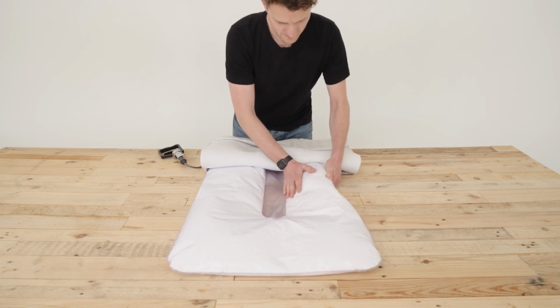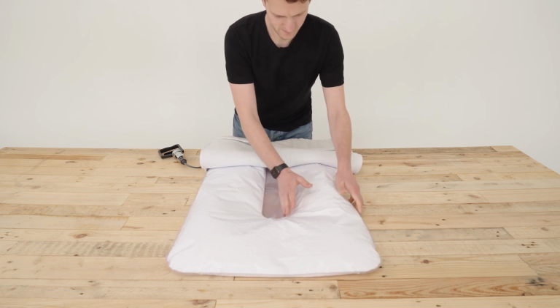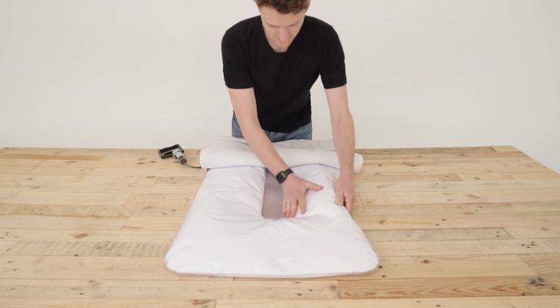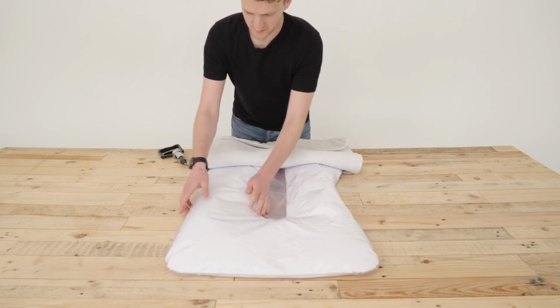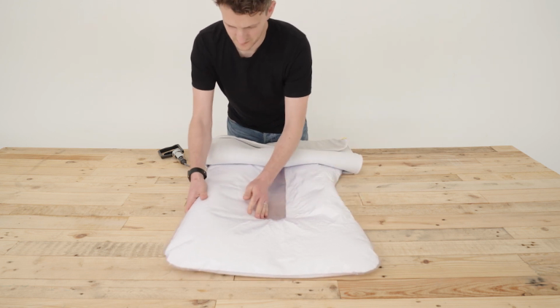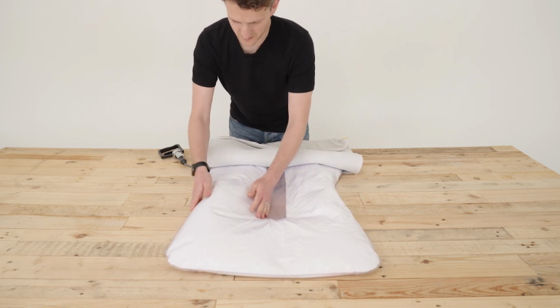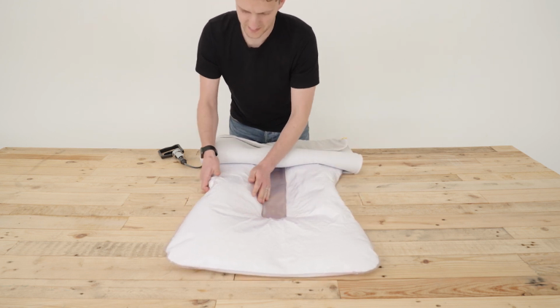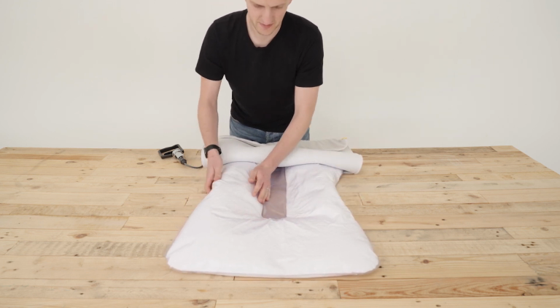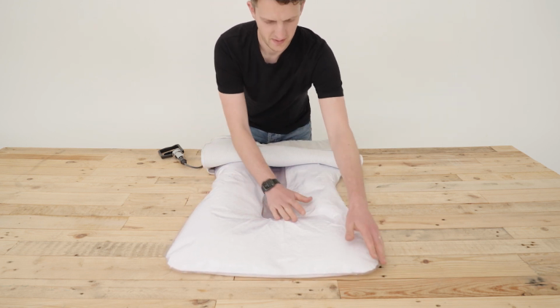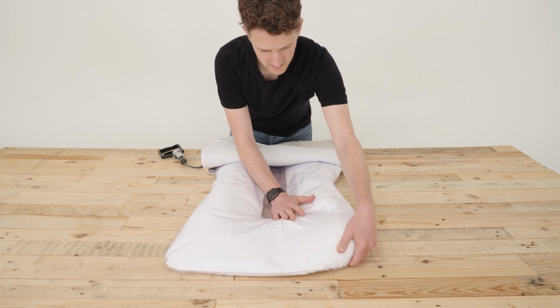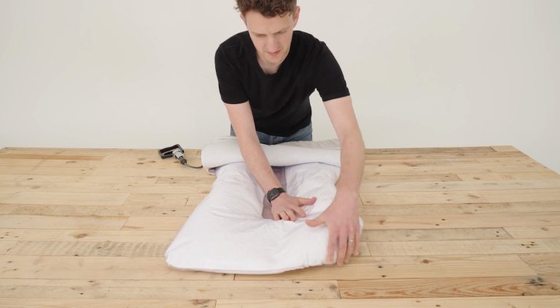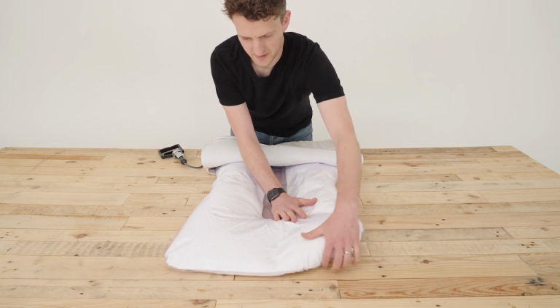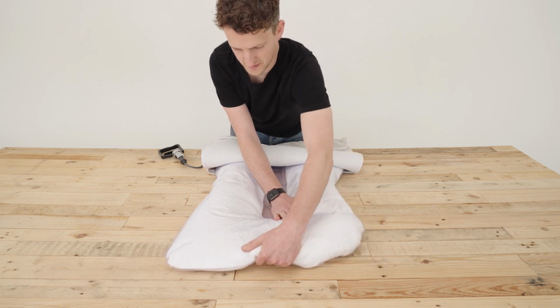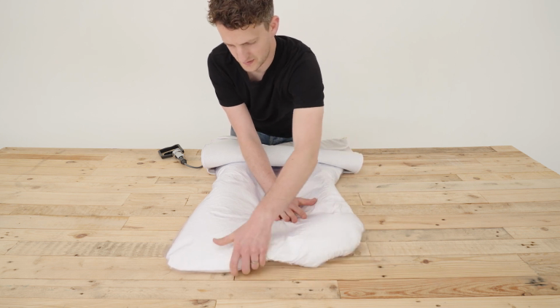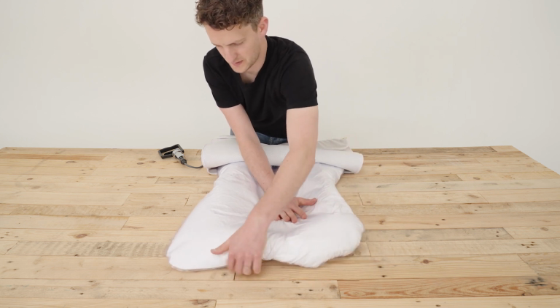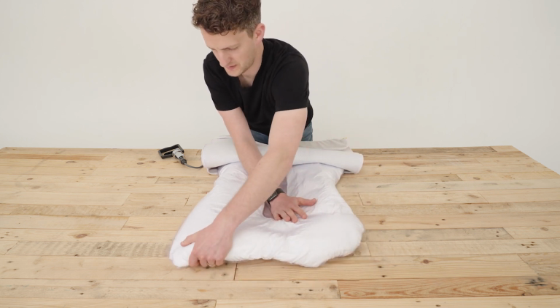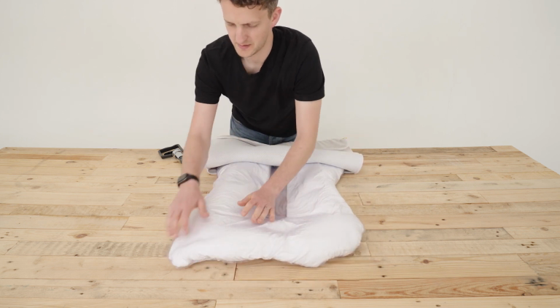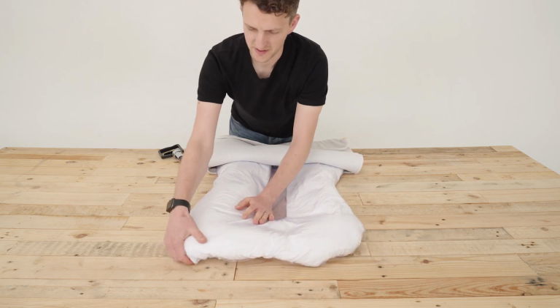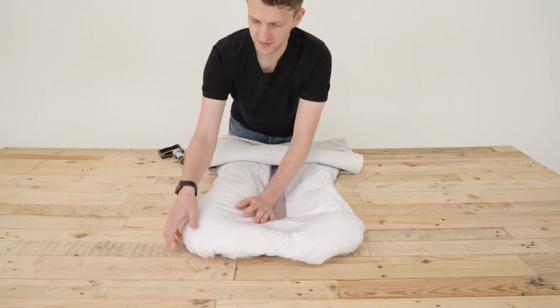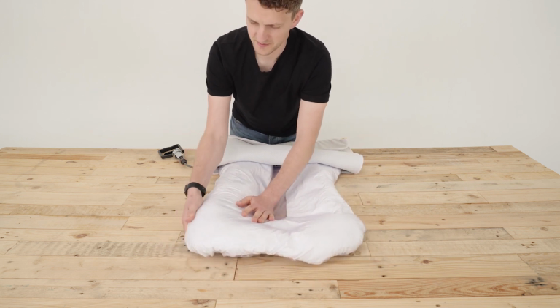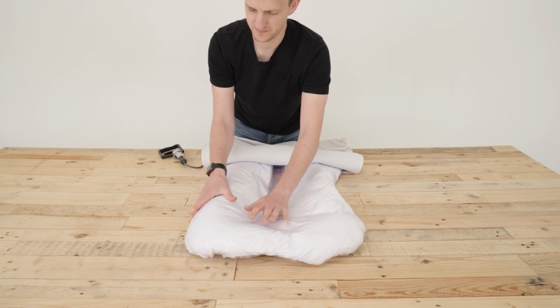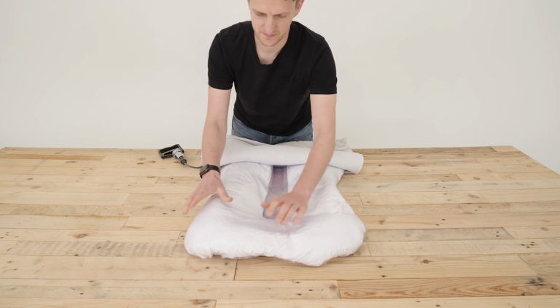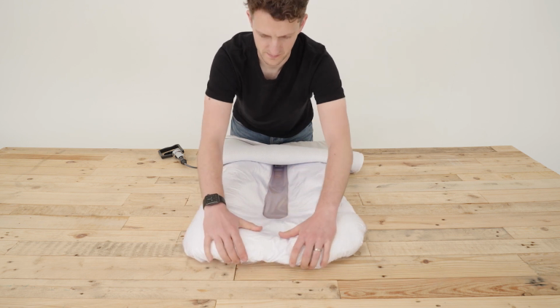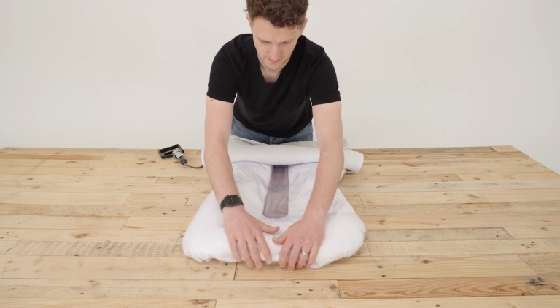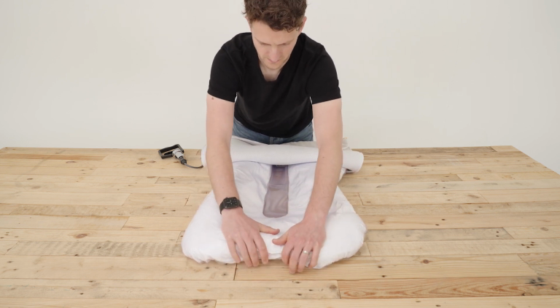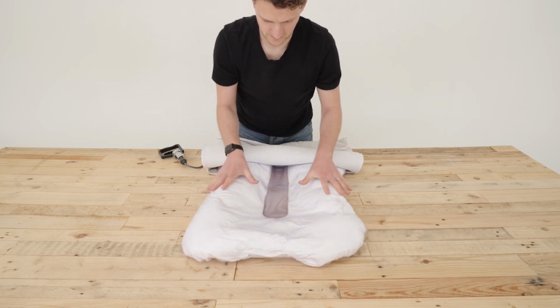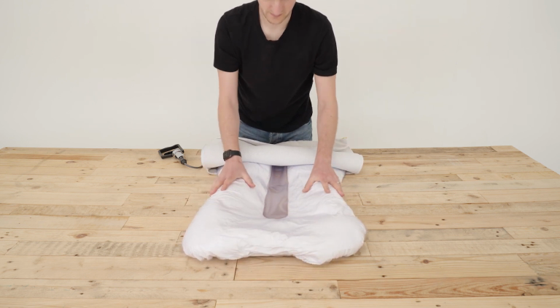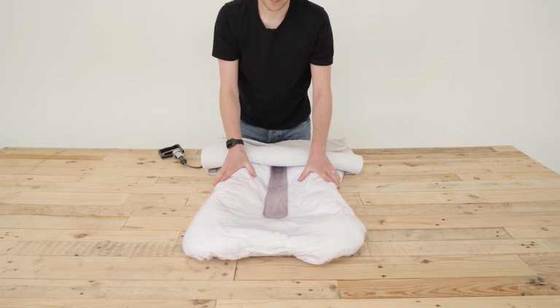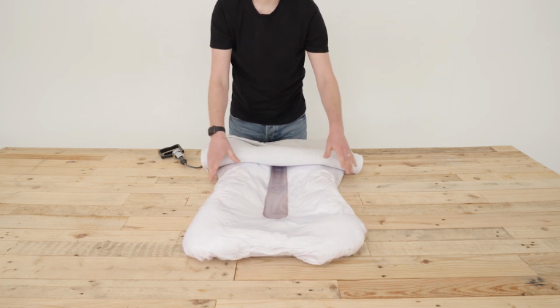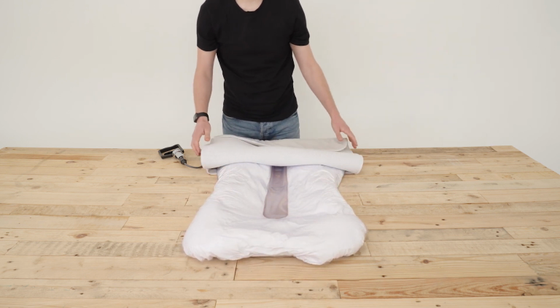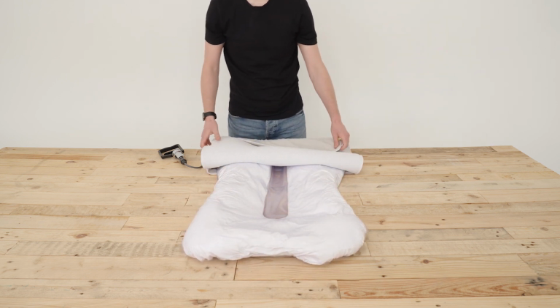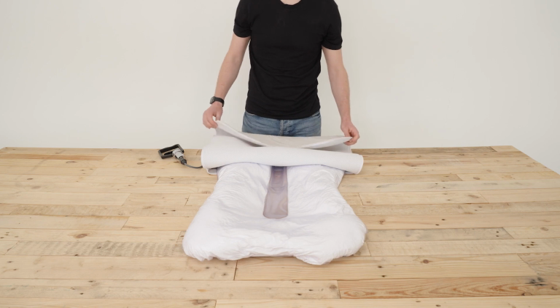Manipulate and tuck the Neo to achieve the desired shape. The edges can be rolled under to help reduce the overall size. Before each session, the pump should be used to vacuum the base cushion to the desired level of firmness.